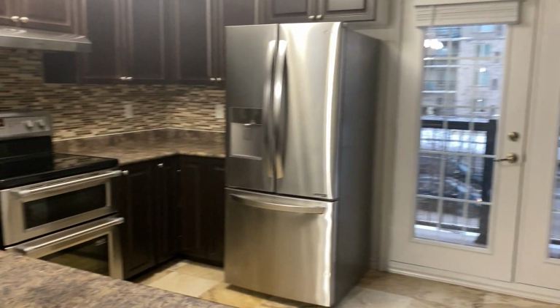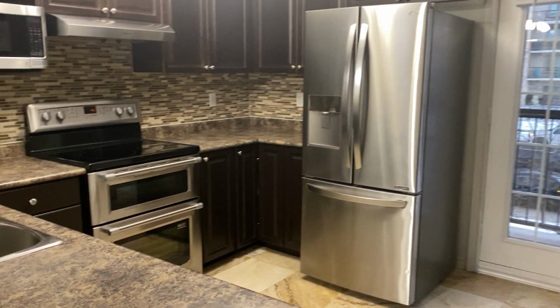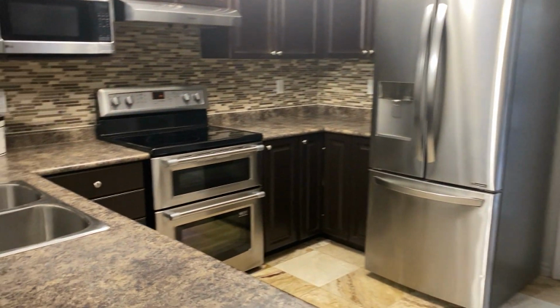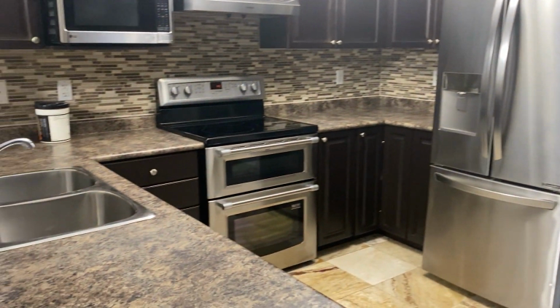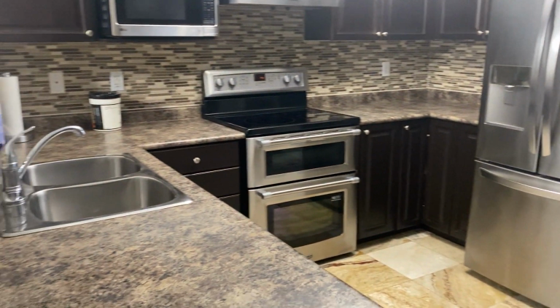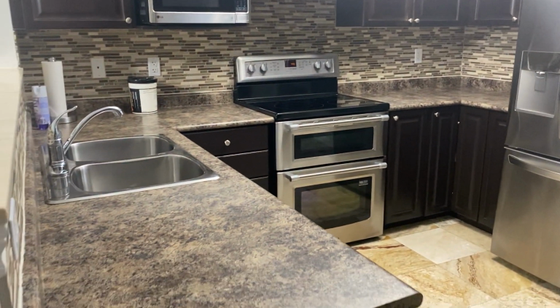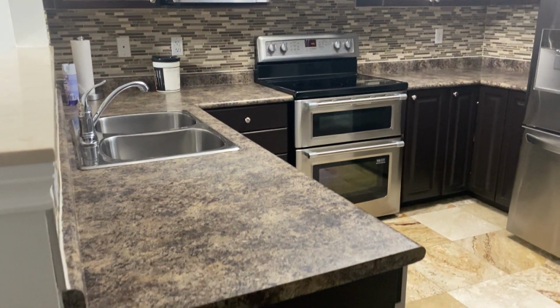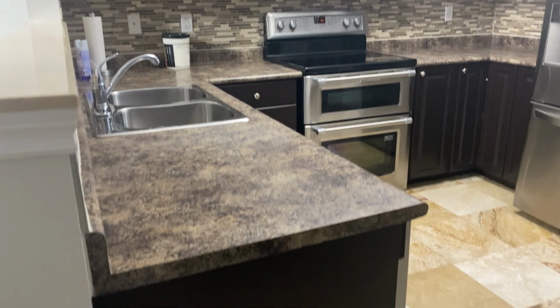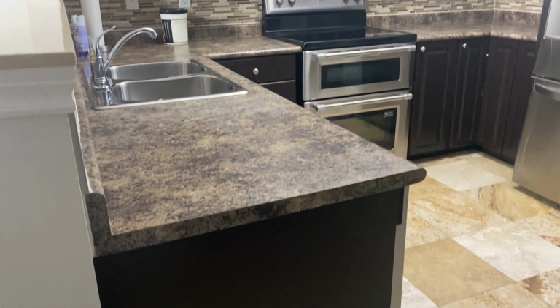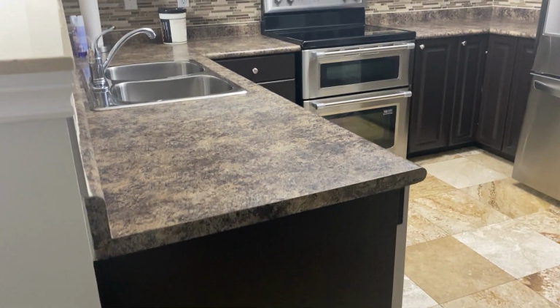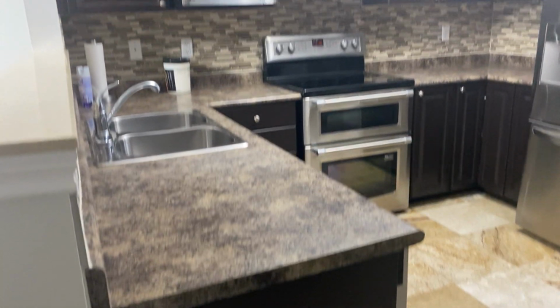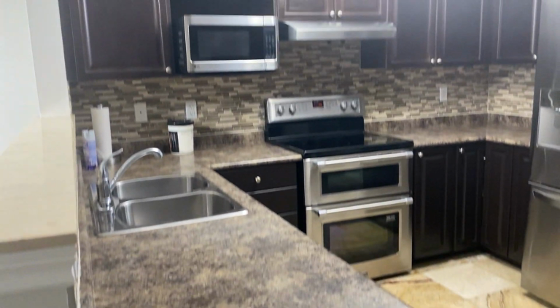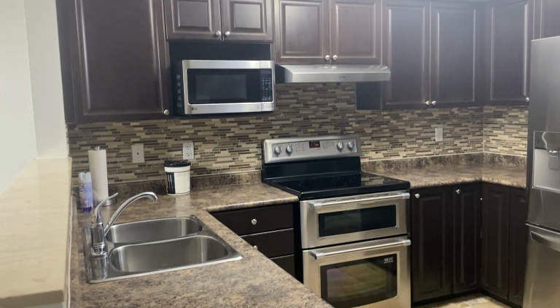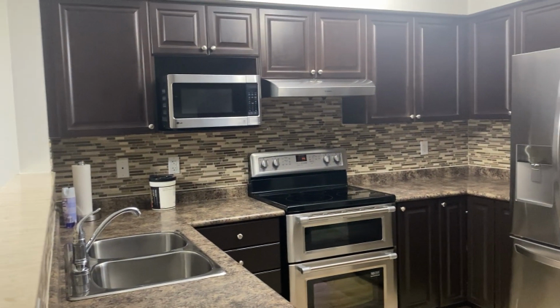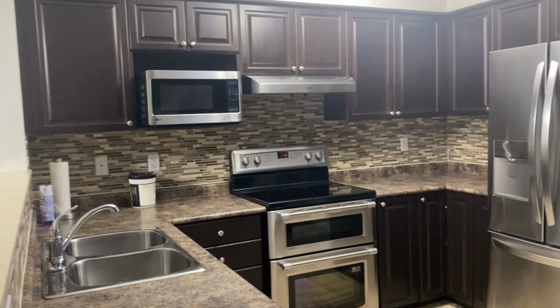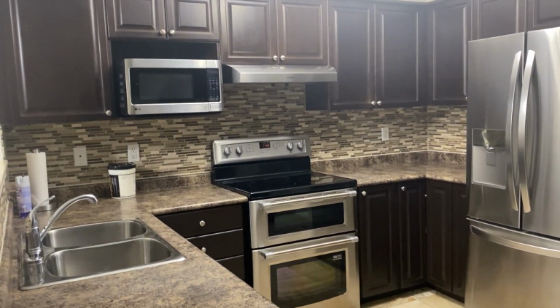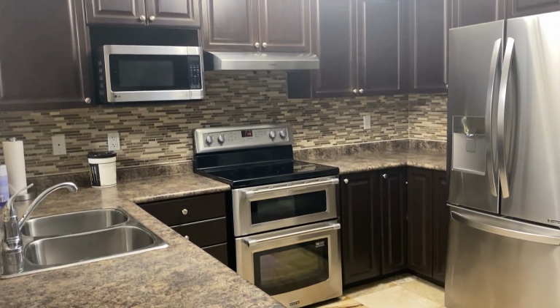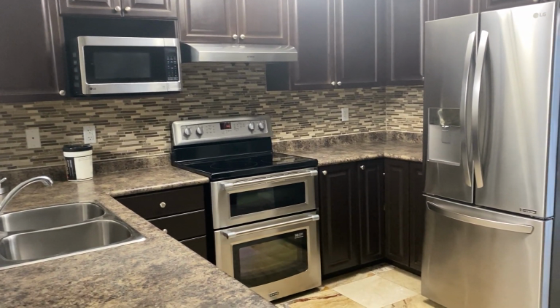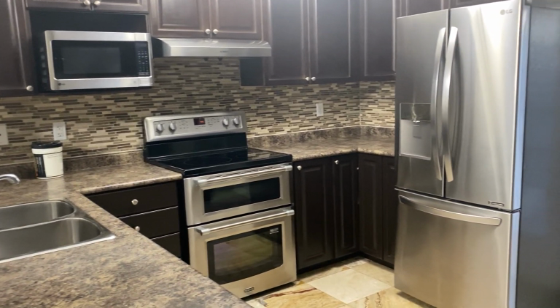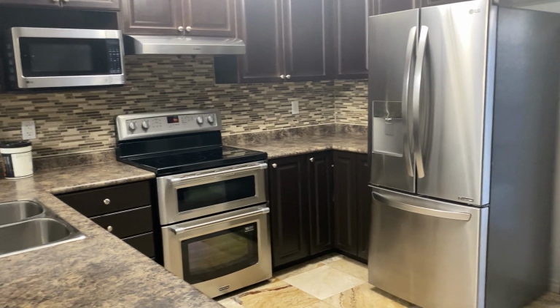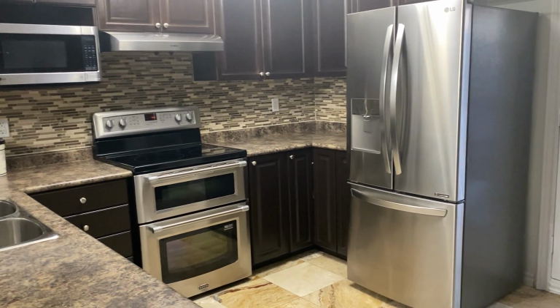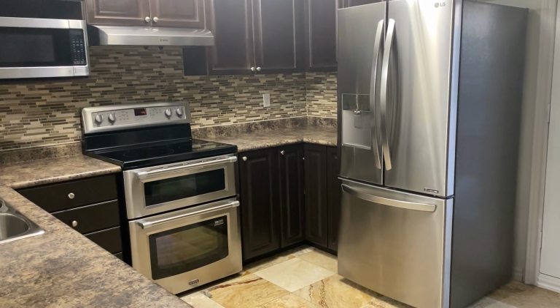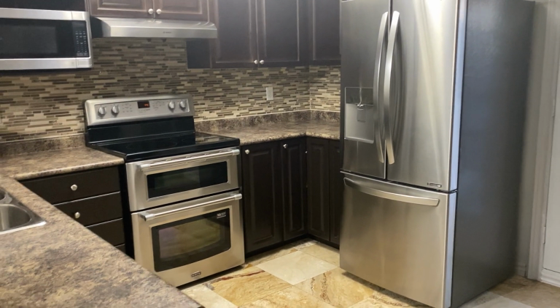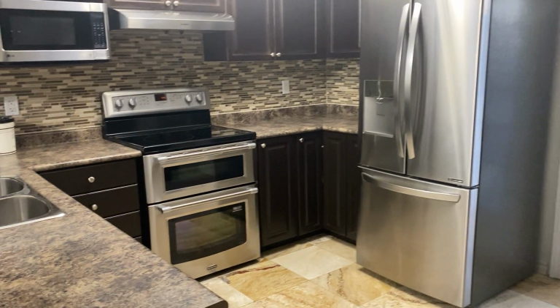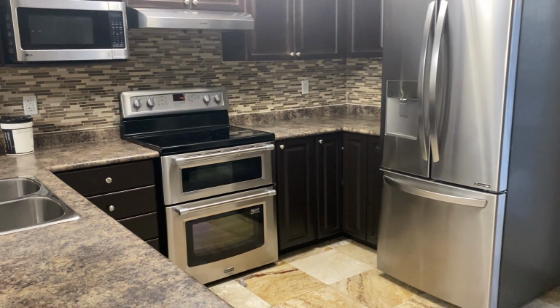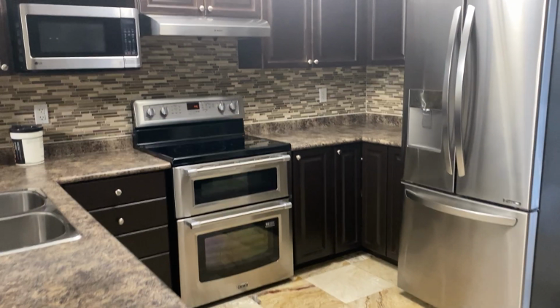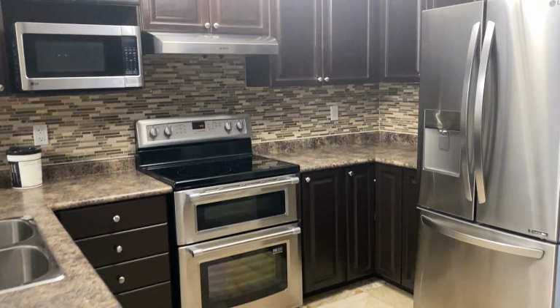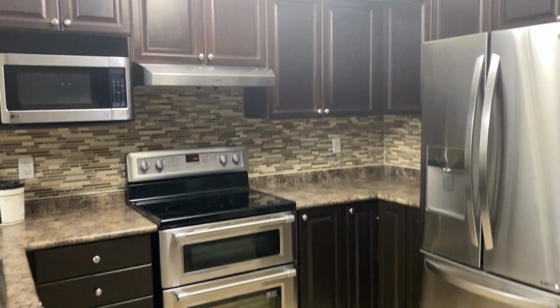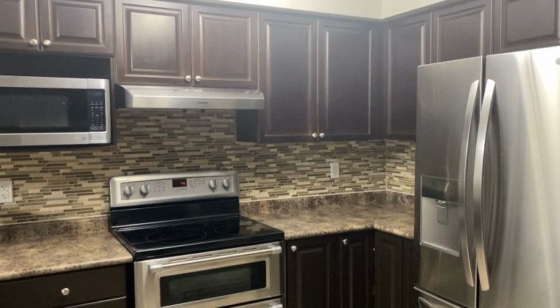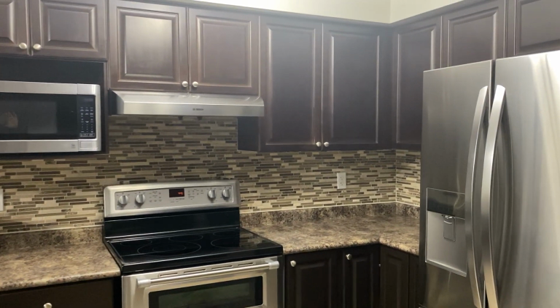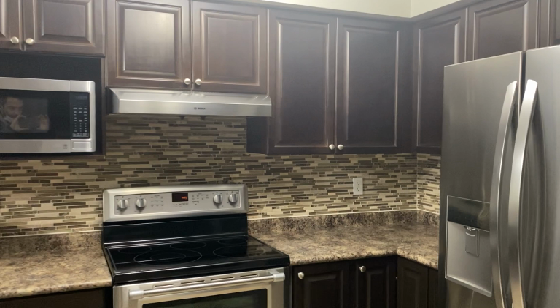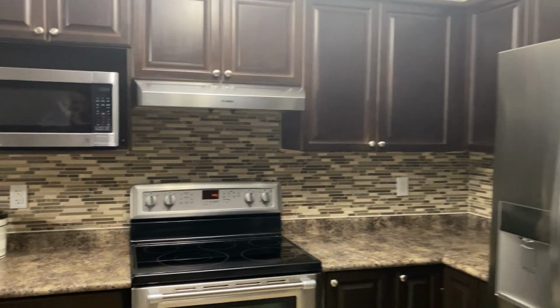To our left, we have the kitchen area with your microwave, your double oven, as well as your stainless steel fridge and dishwasher, and some tasteful backsplash.